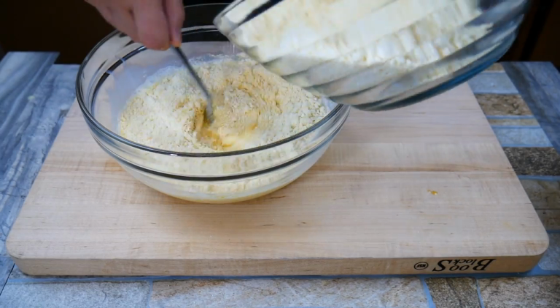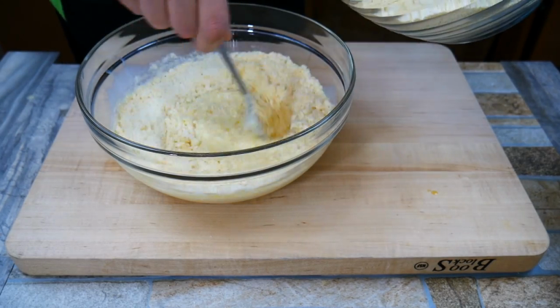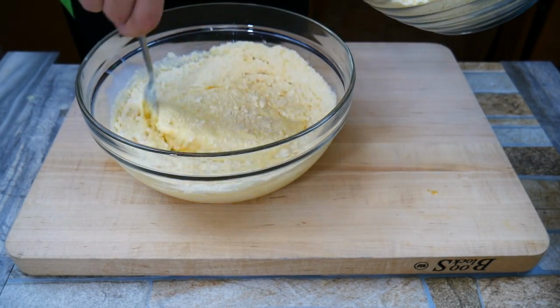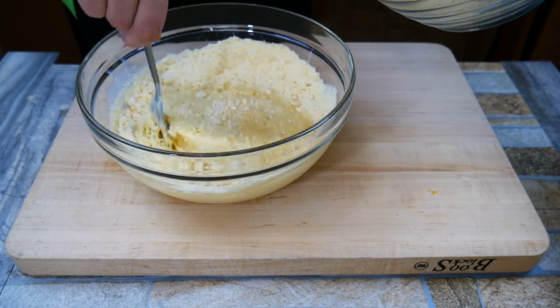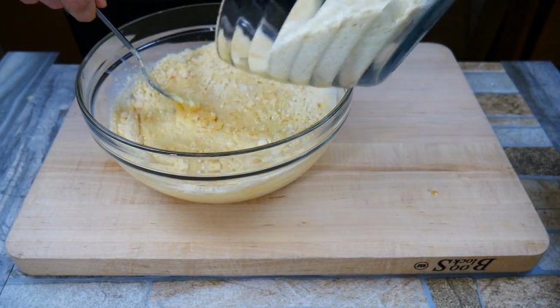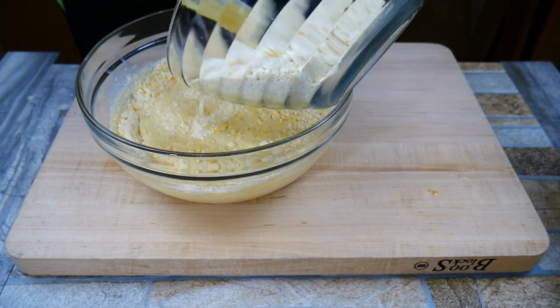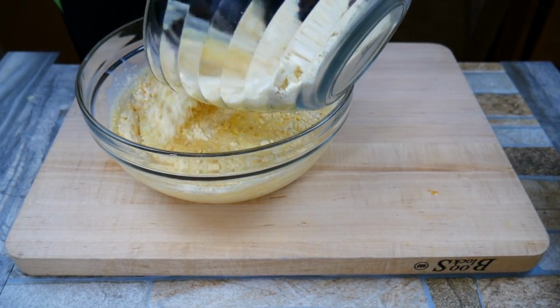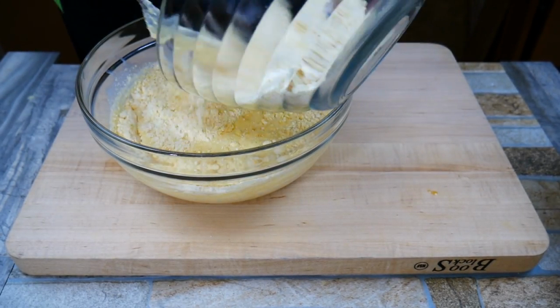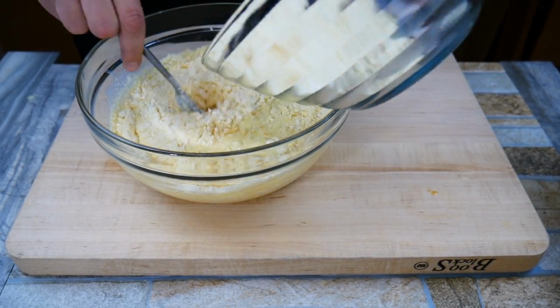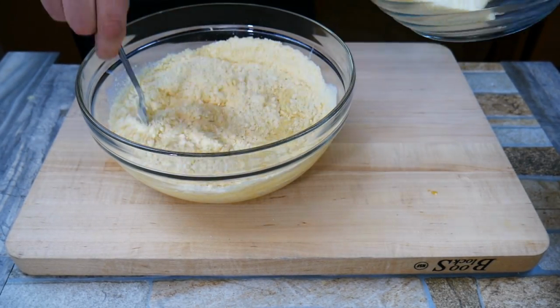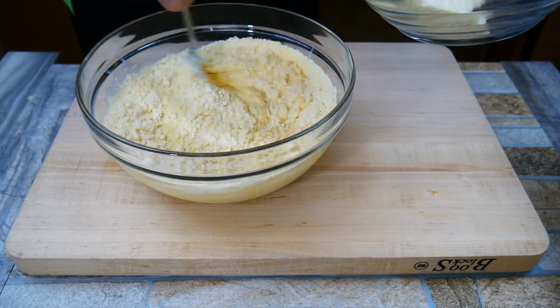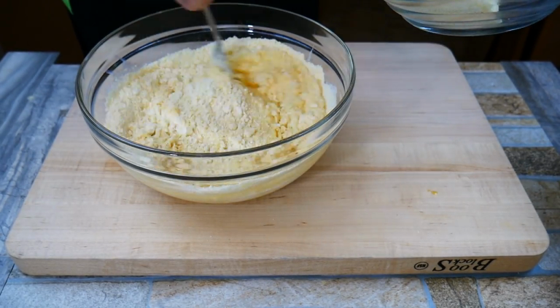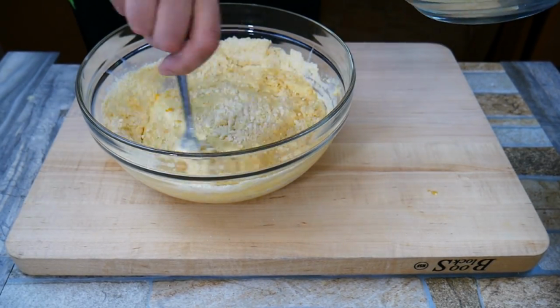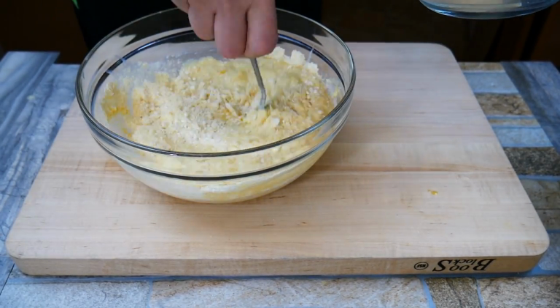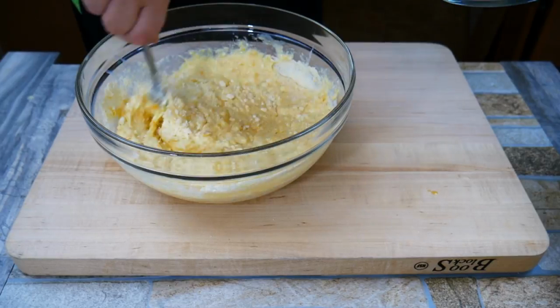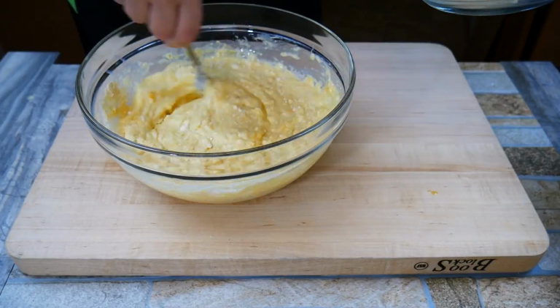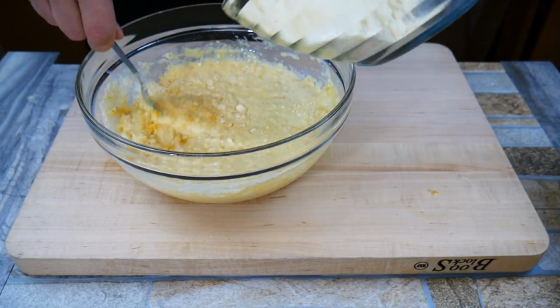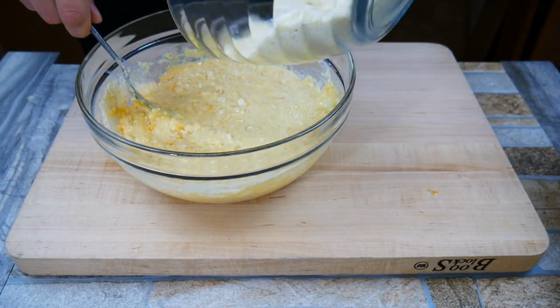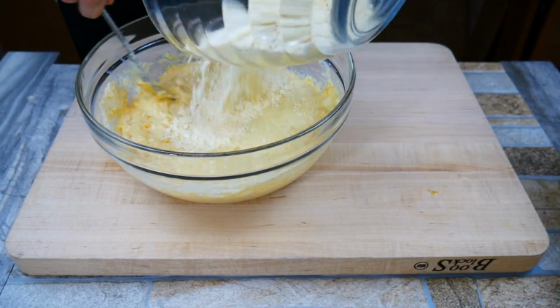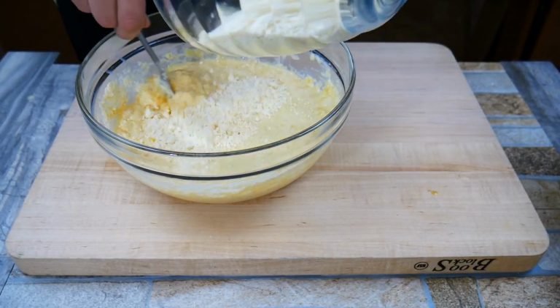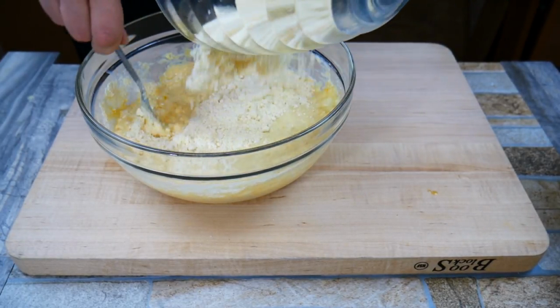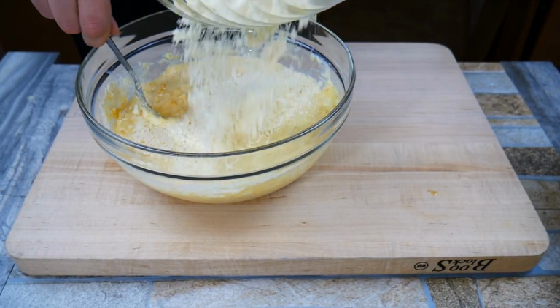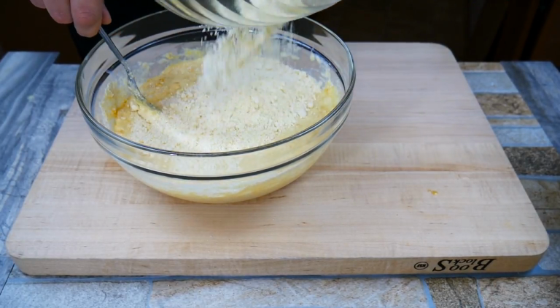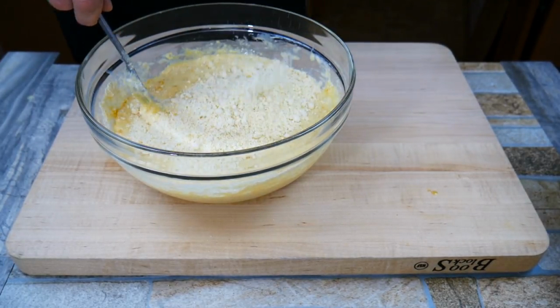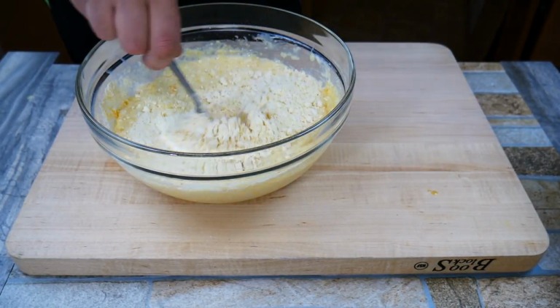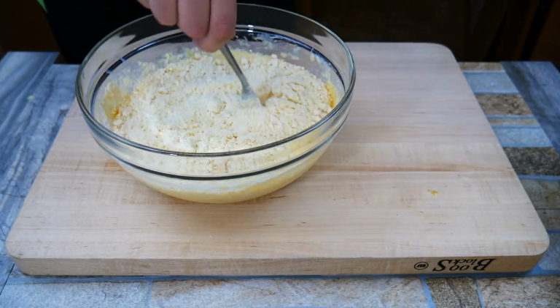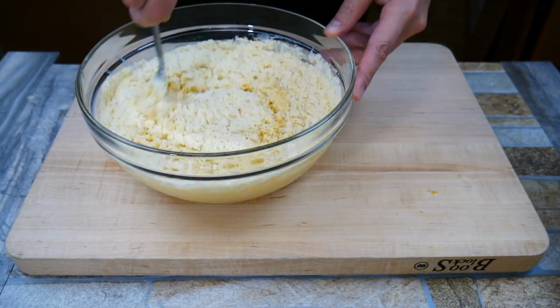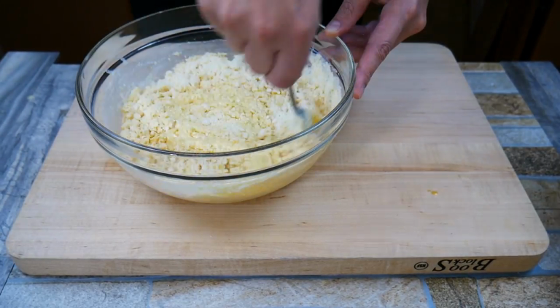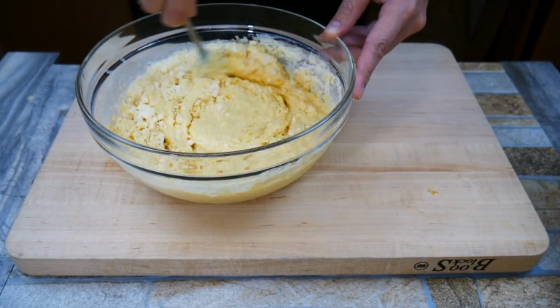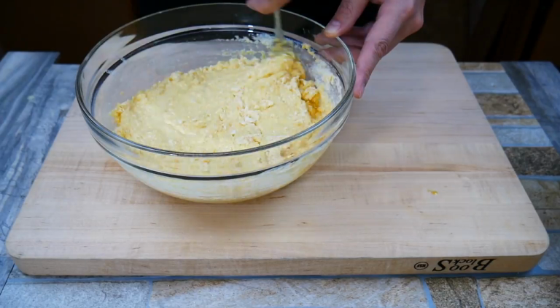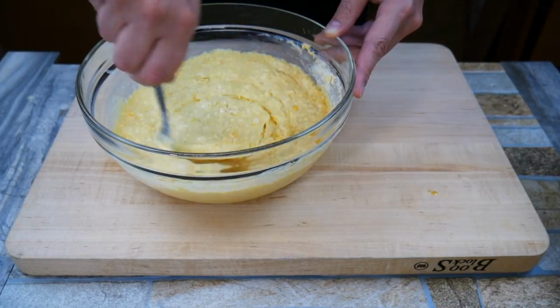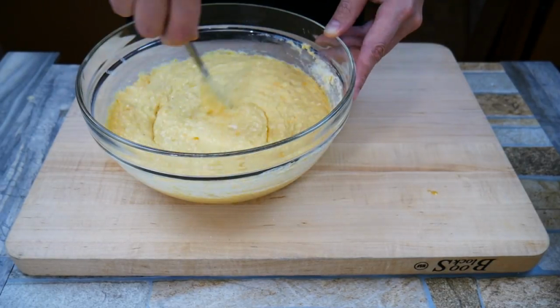We're going to mix our dry and wet ingredients together. Mix it in stages — this helps make sure you don't get any lumps. About three stages is usually perfect when combining wet and dry ingredients. Go ahead and combine those together.